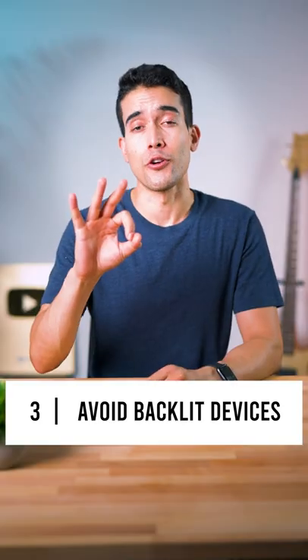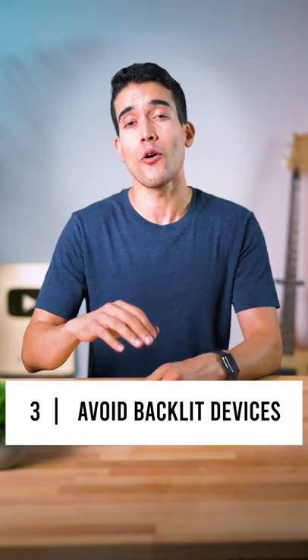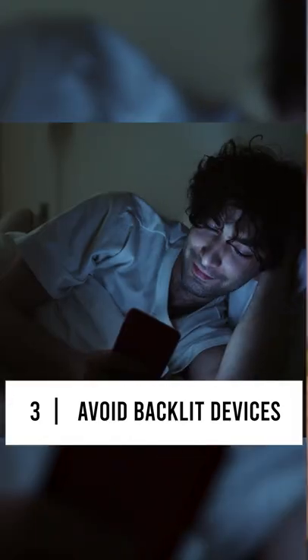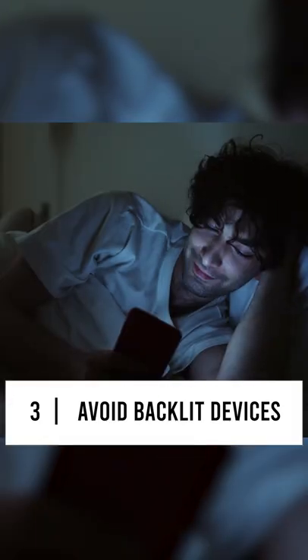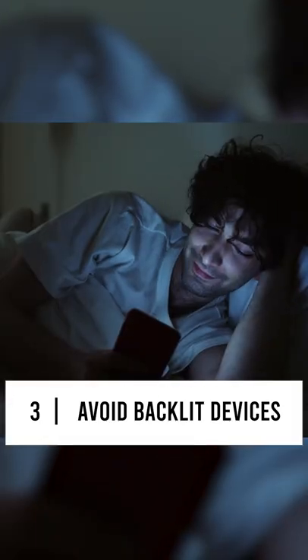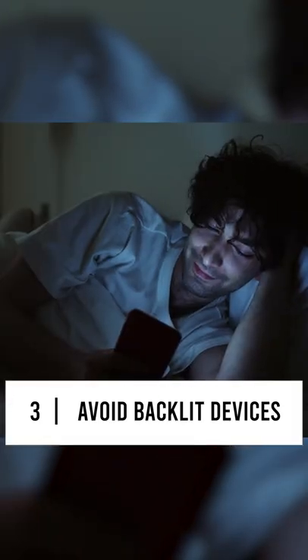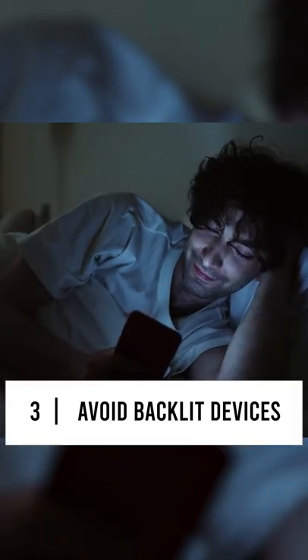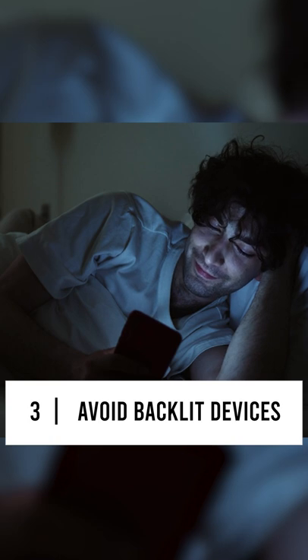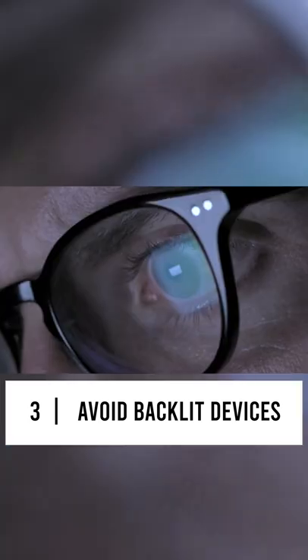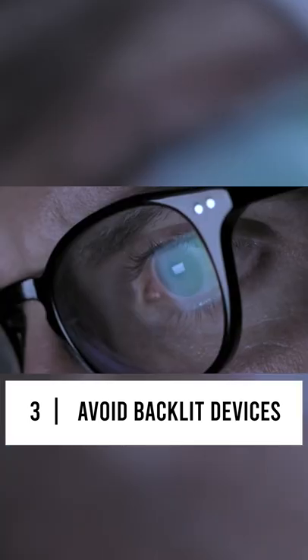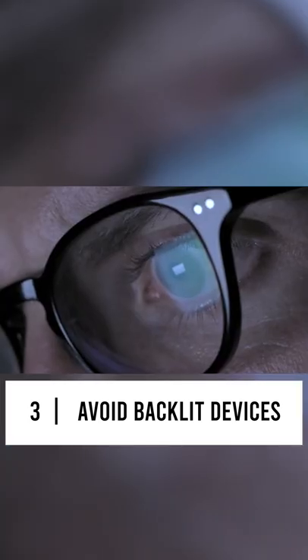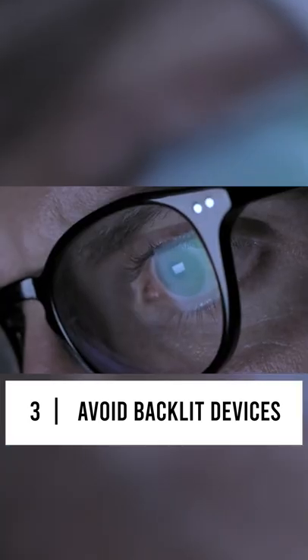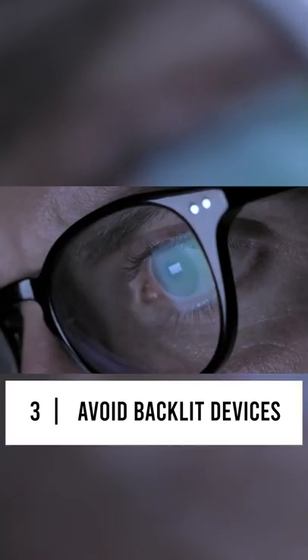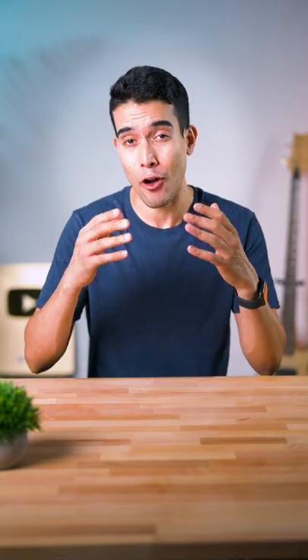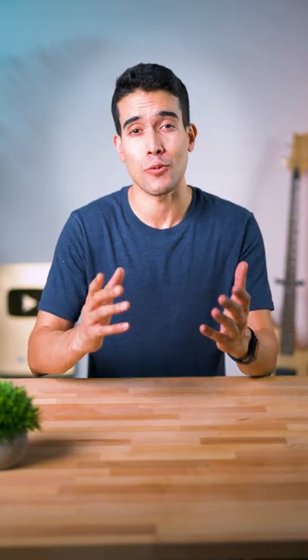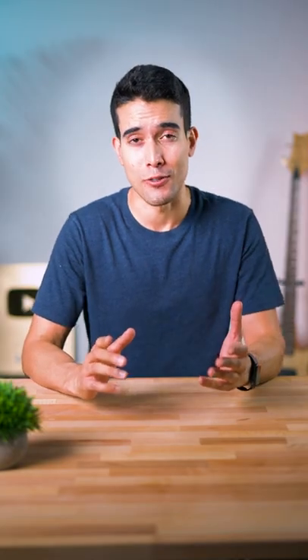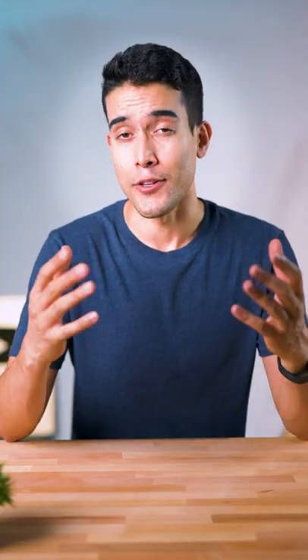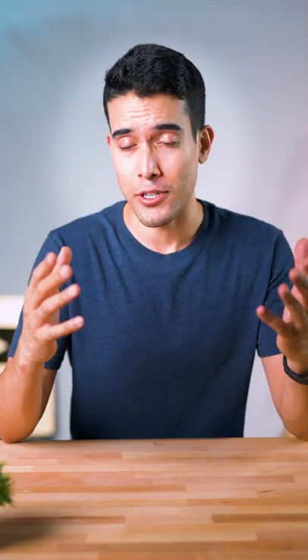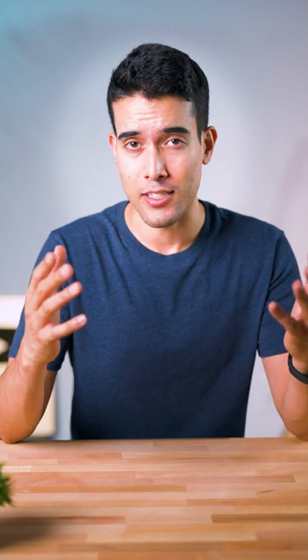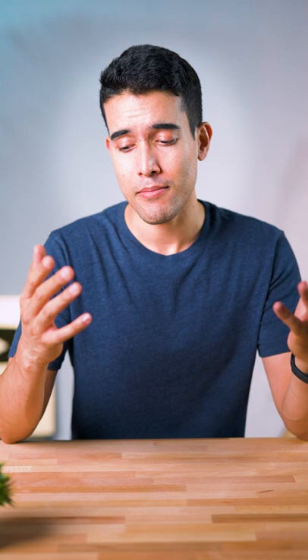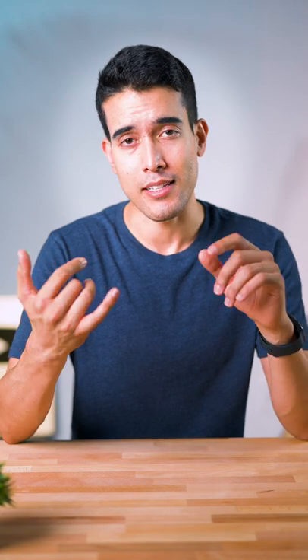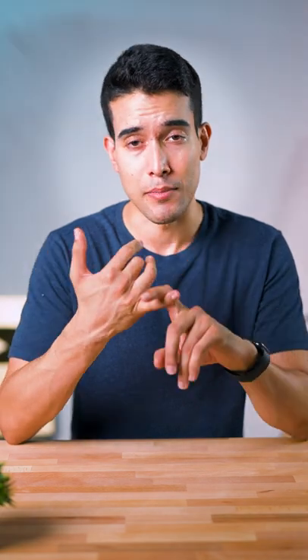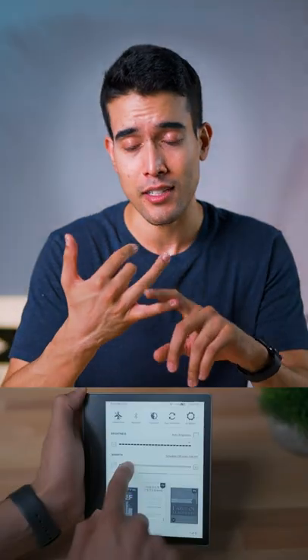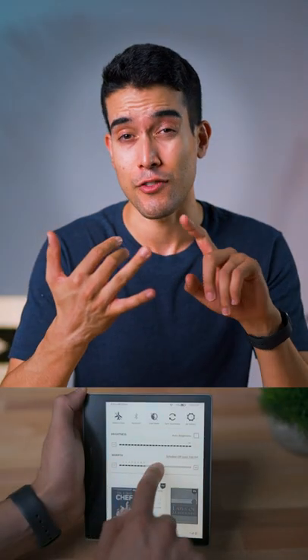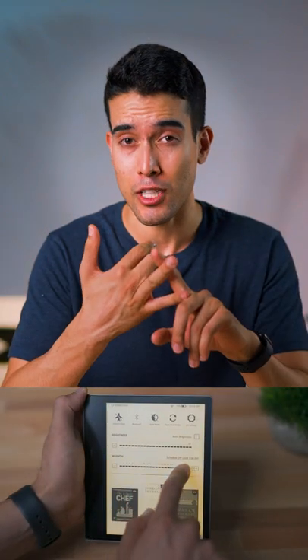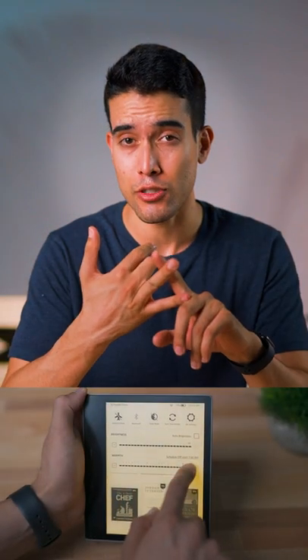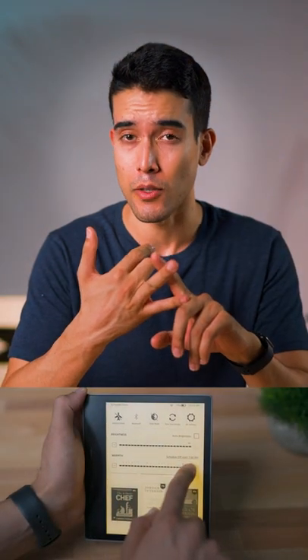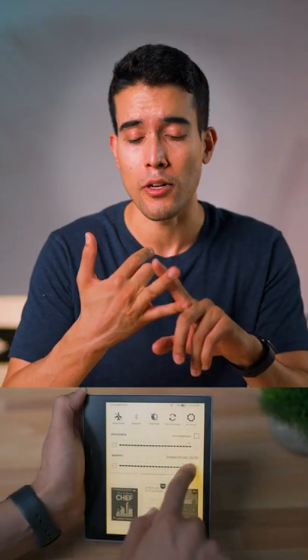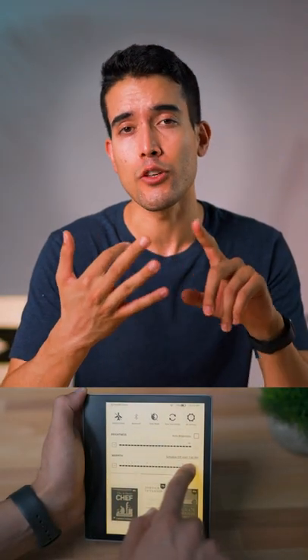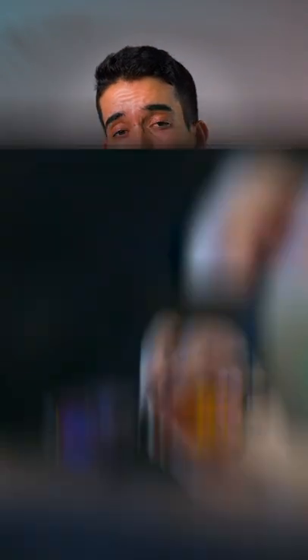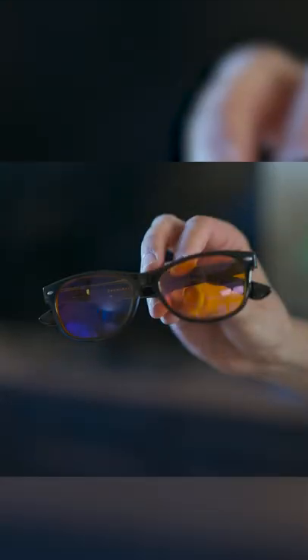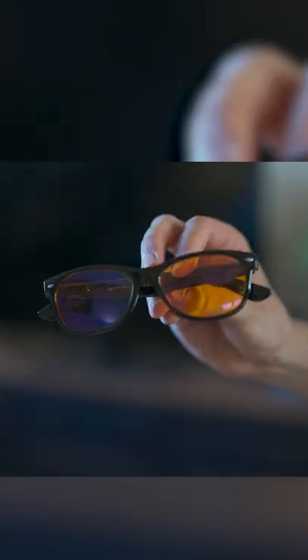Third, avoid backlit devices like your phone, tablet, computer, or TV. This is obviously the hardest one to do. If you can't put your devices away, at least dim the screen, shift the color temperature to something warmer, and use blue light blocking glasses.